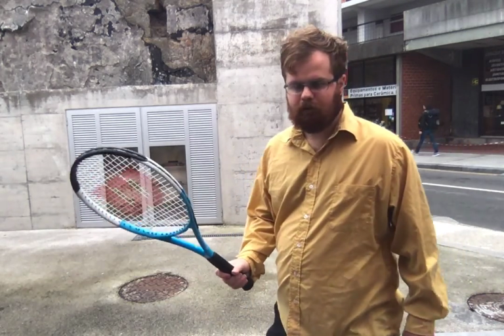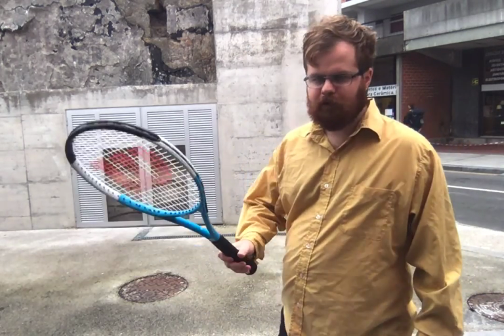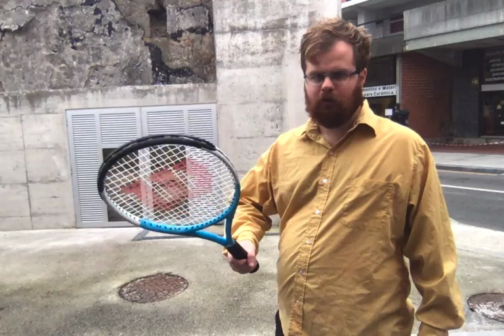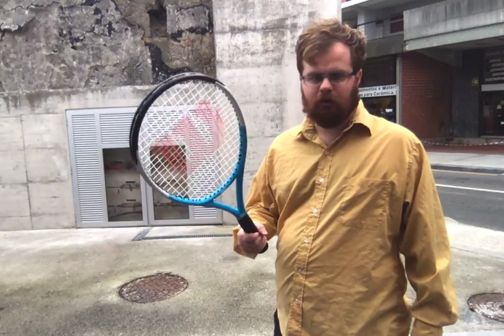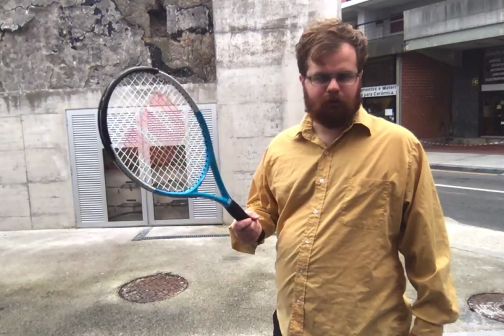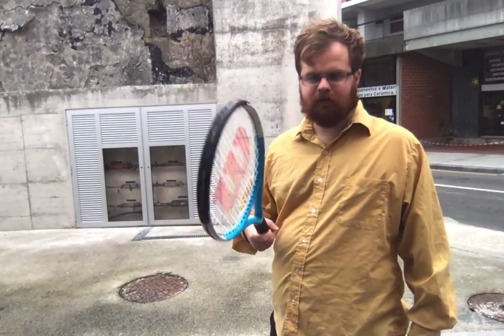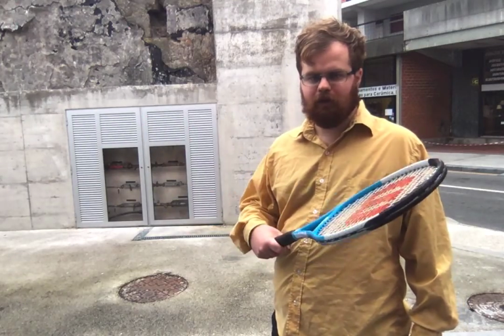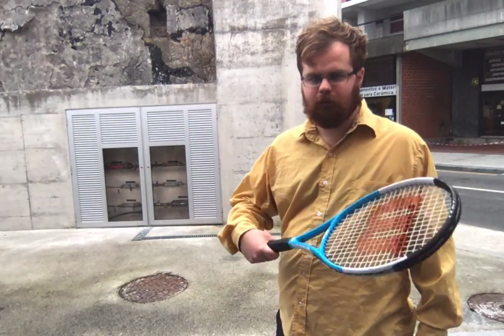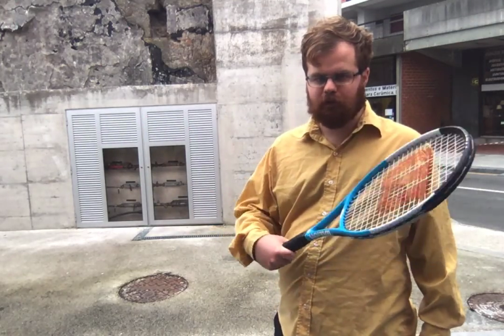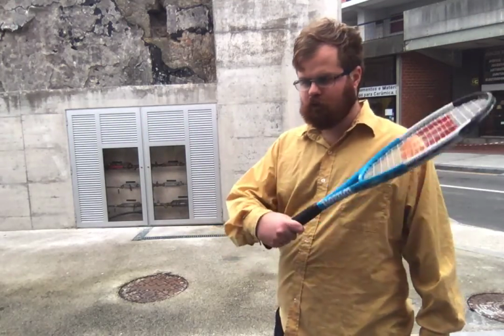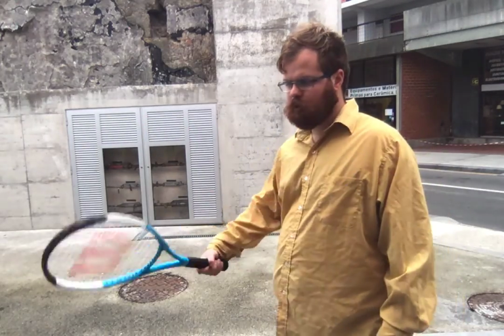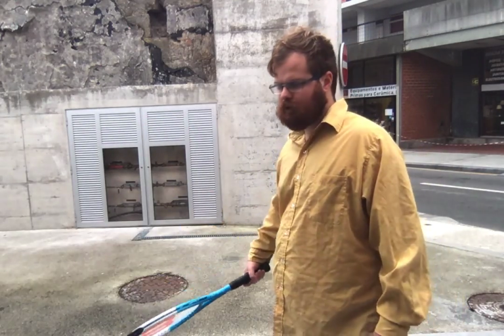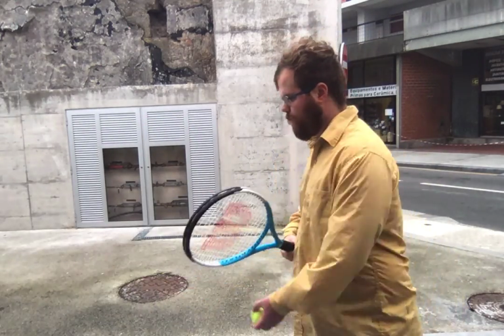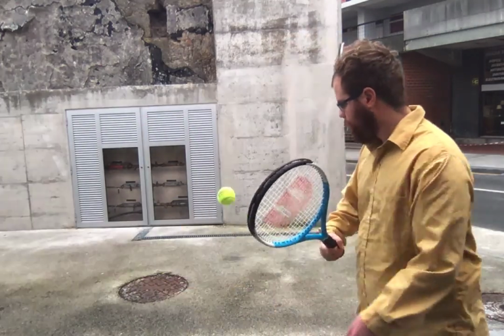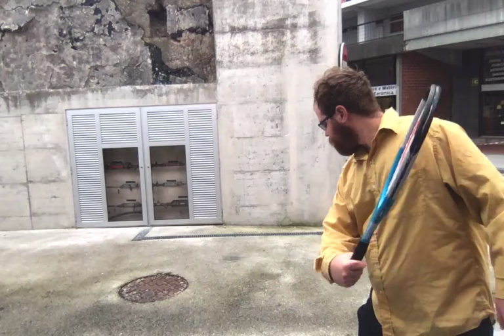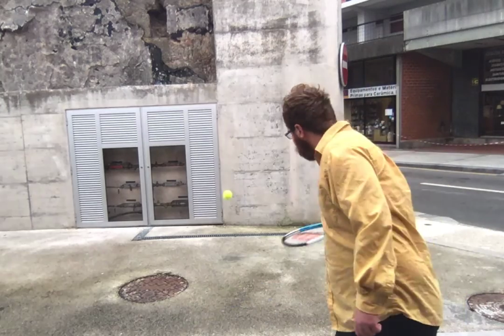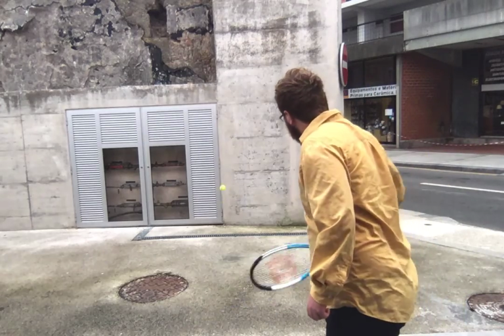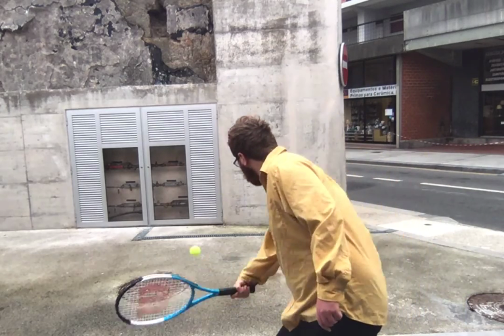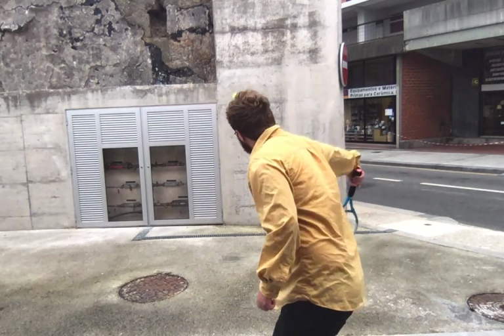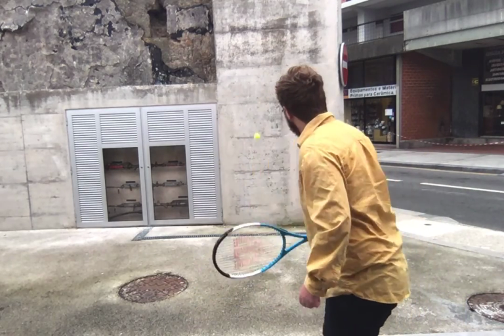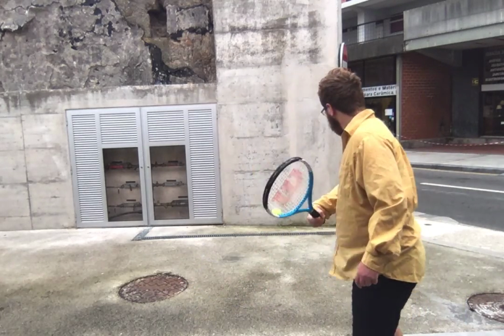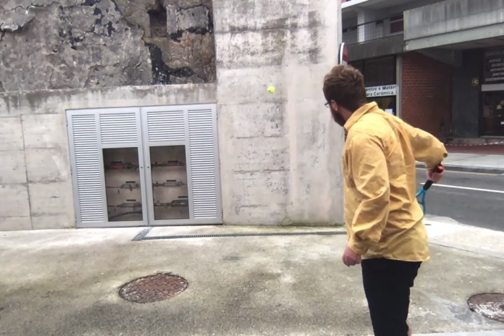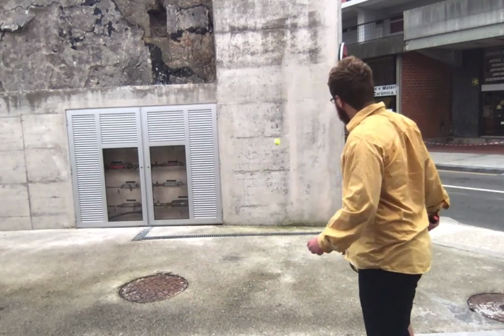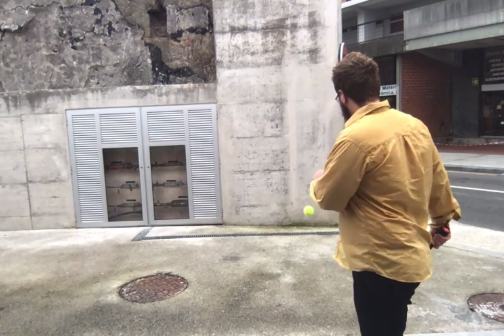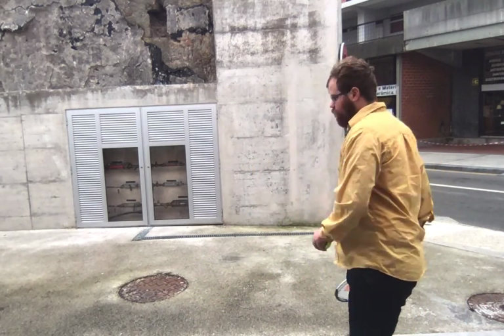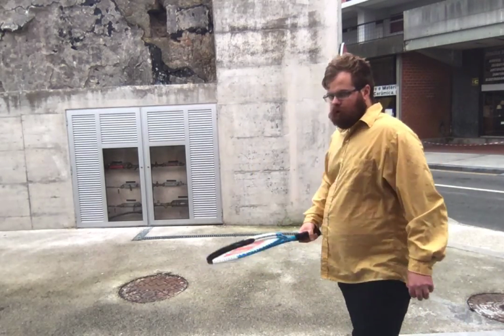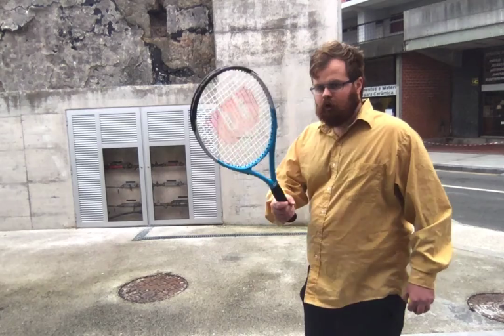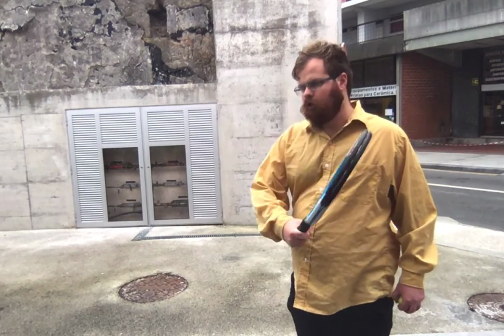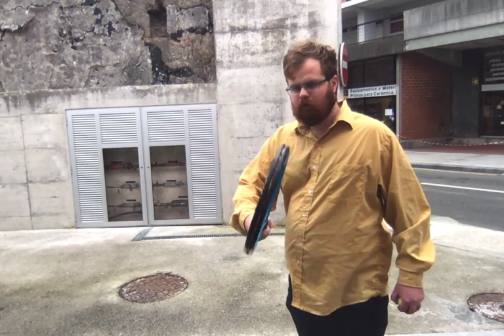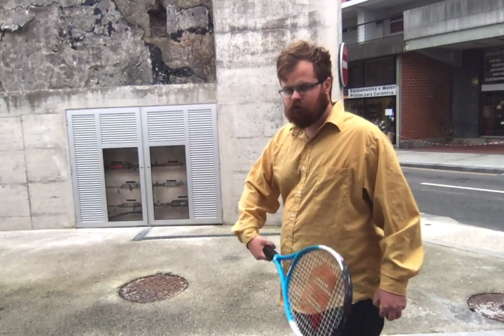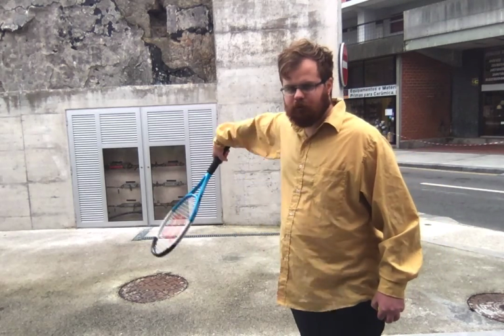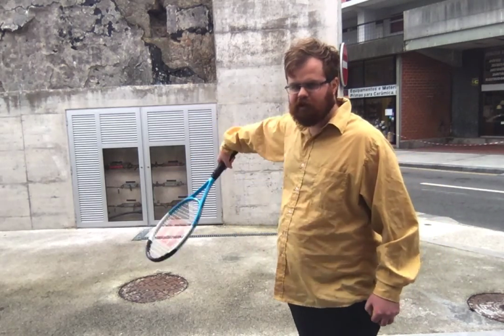You can put a slice on it in different ways as well — going straight down, or down and across, or side spin.